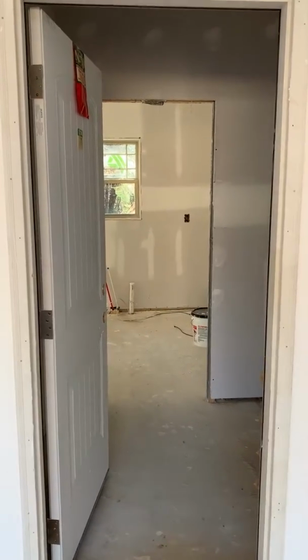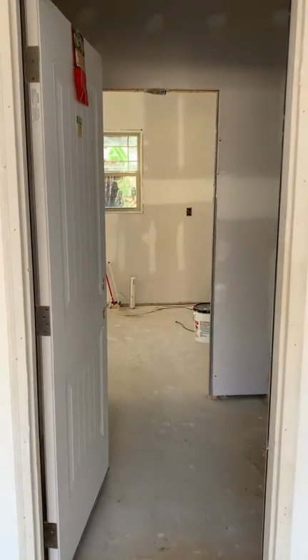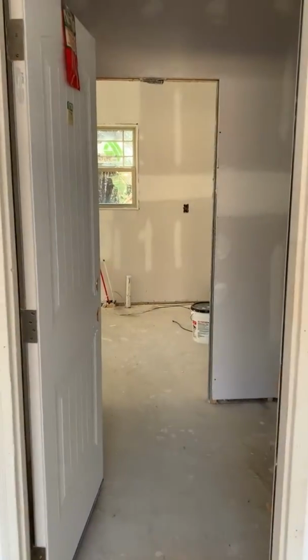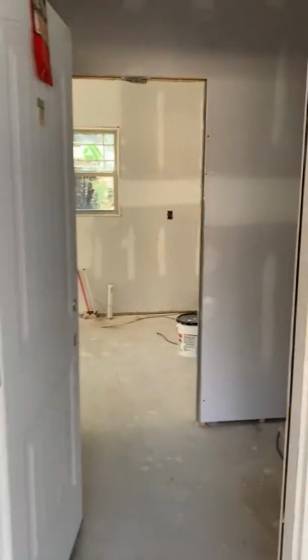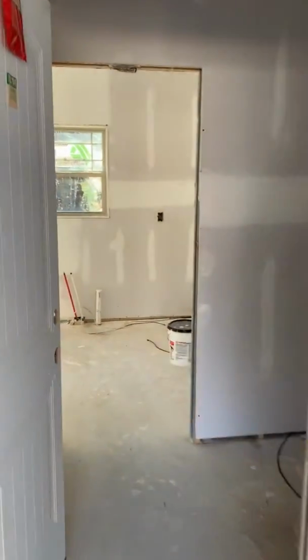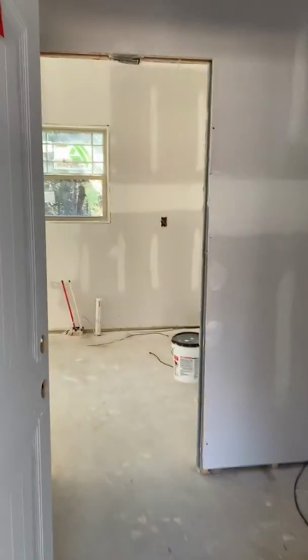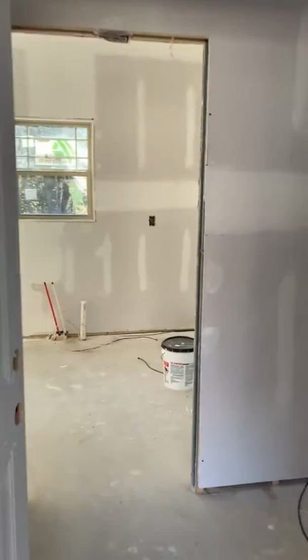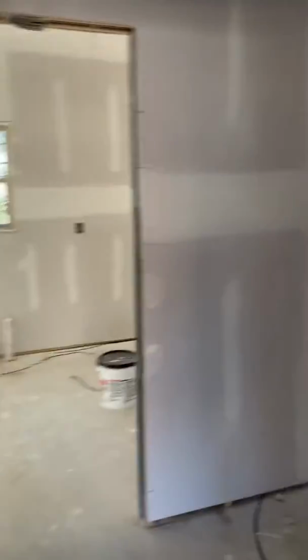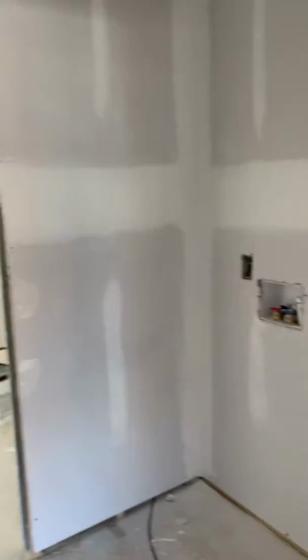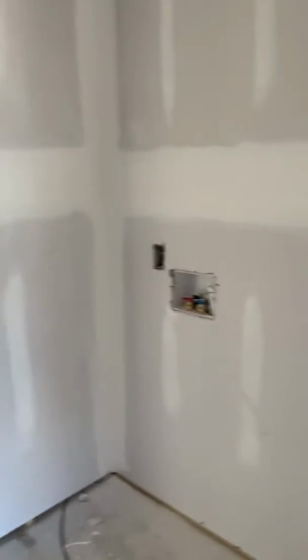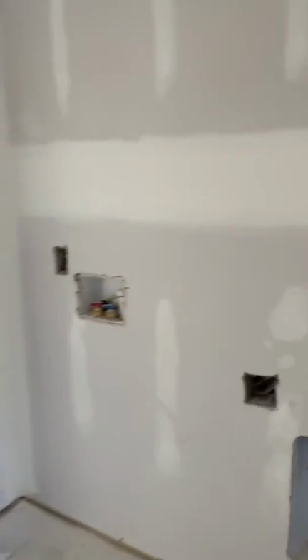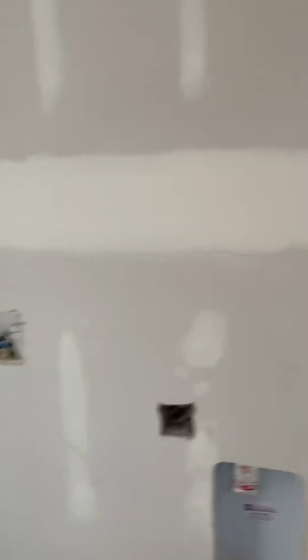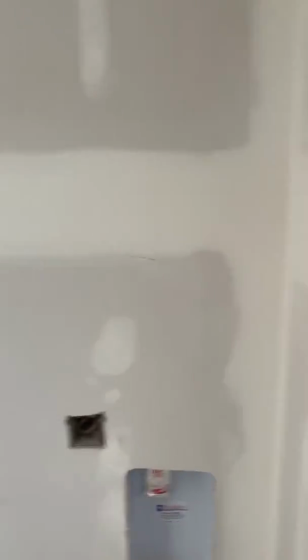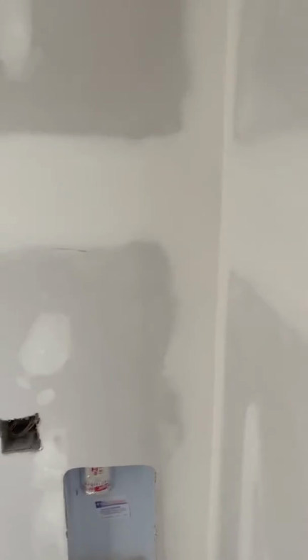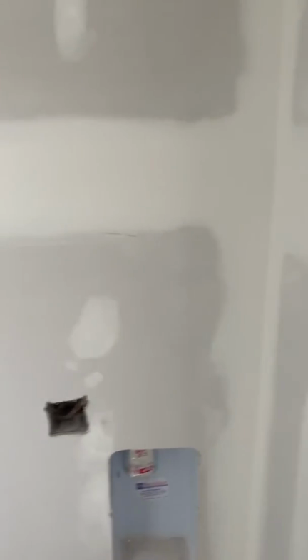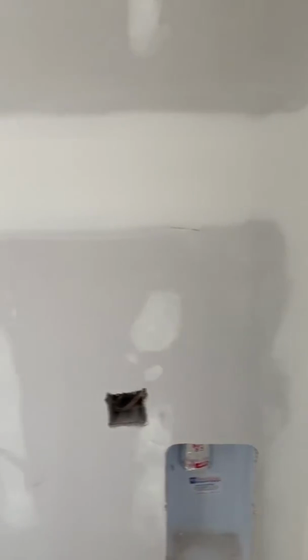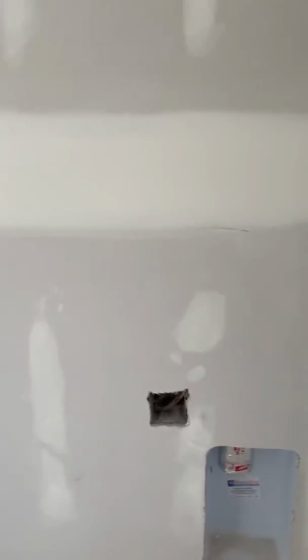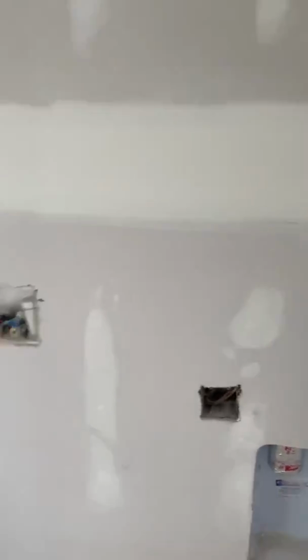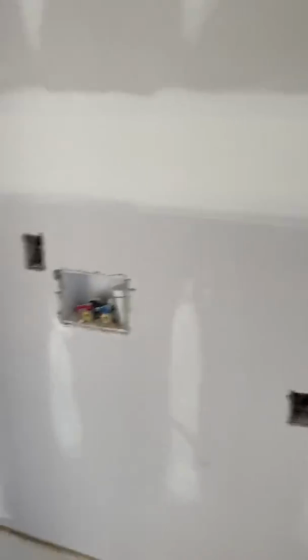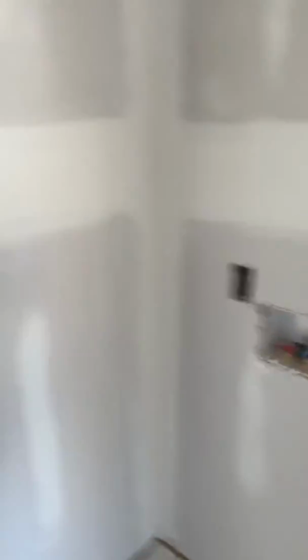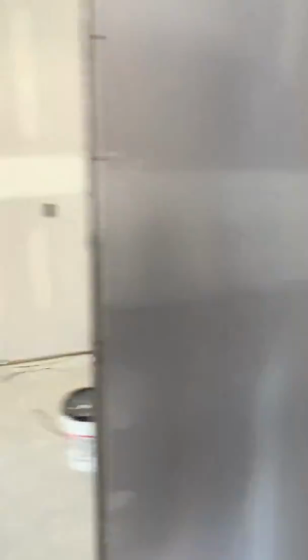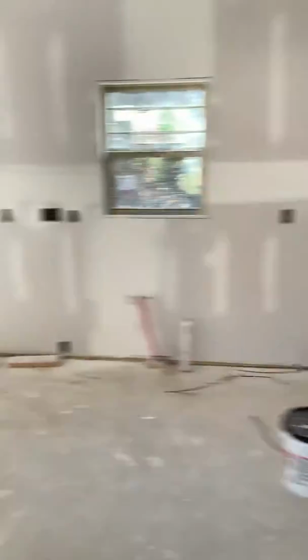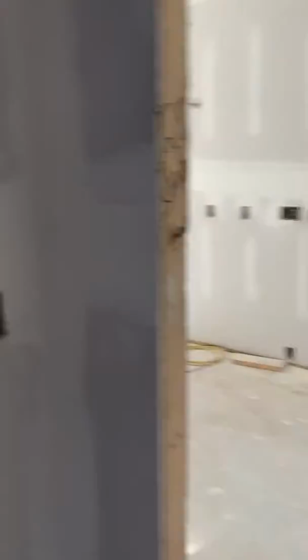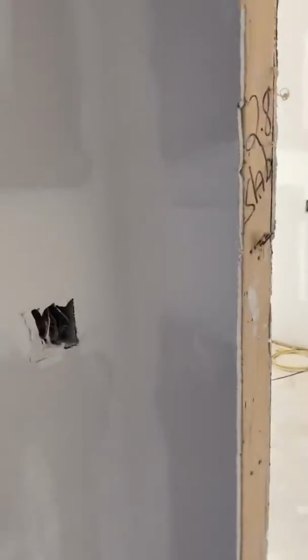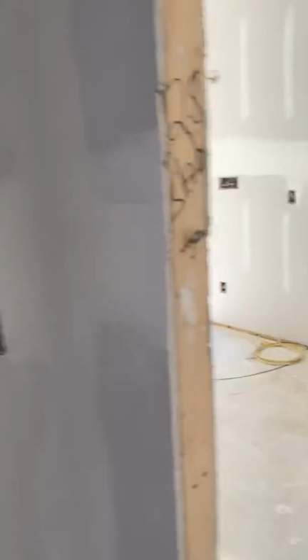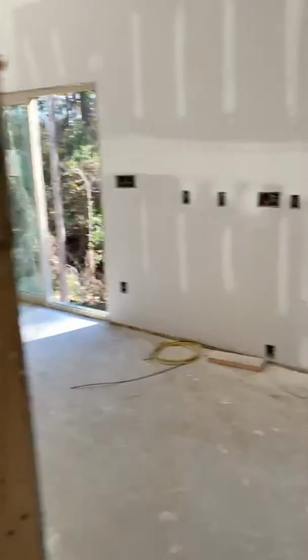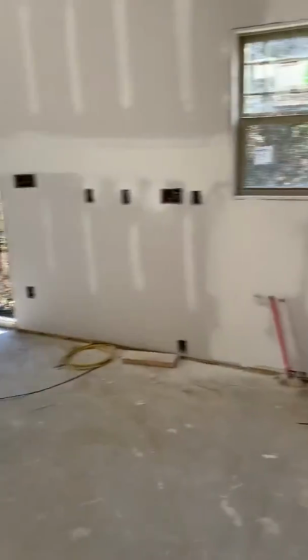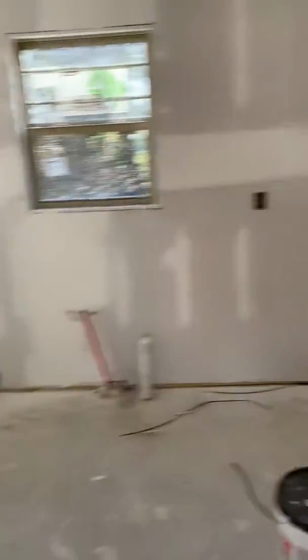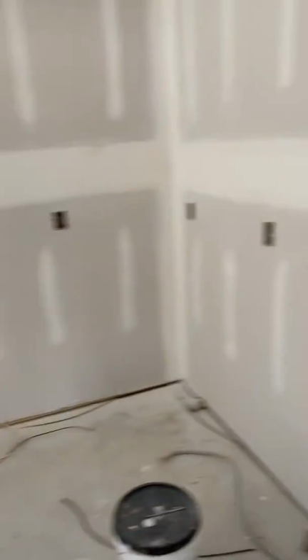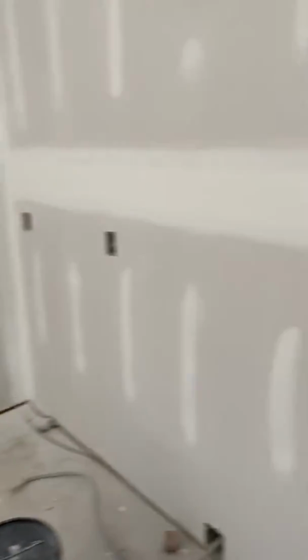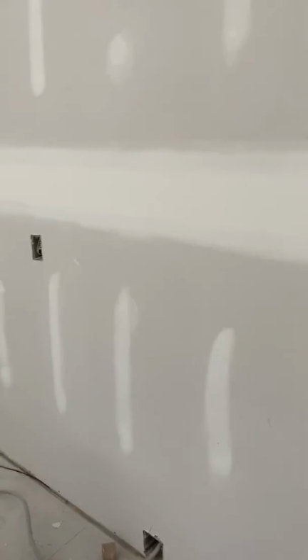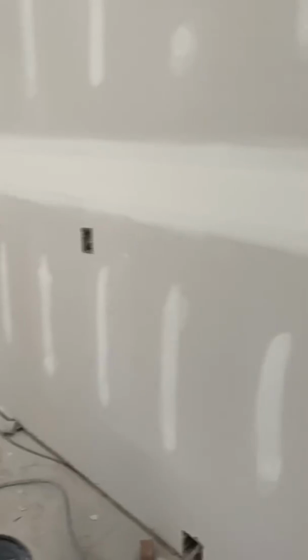Walking in through the garage — lots of finishing still to do, but this looks like it's going to be our laundry right inside the garage kitchen.